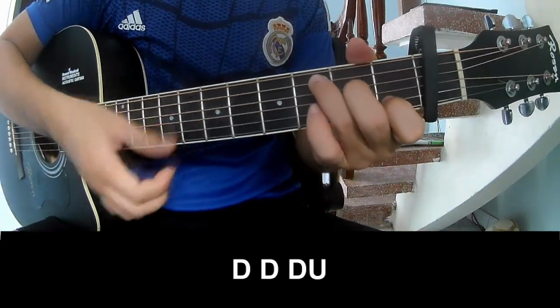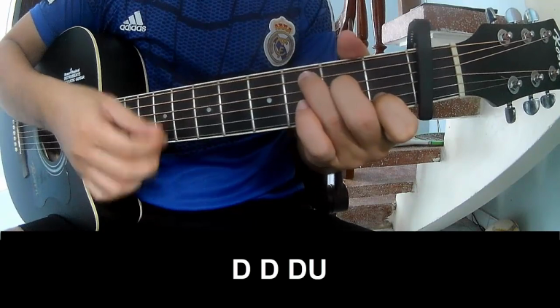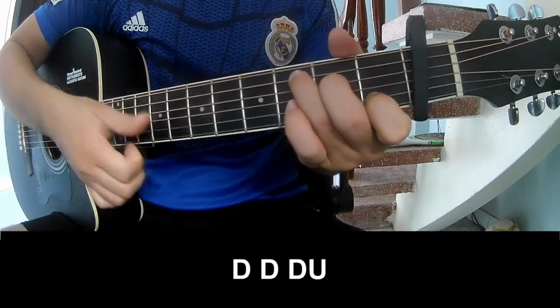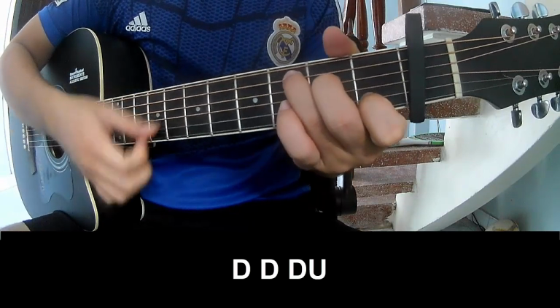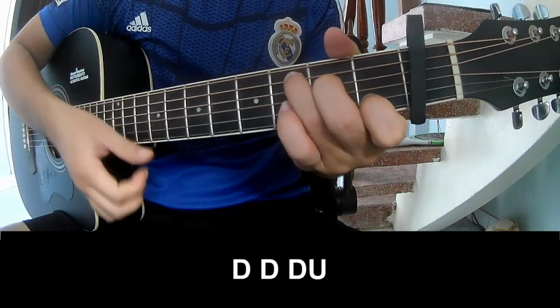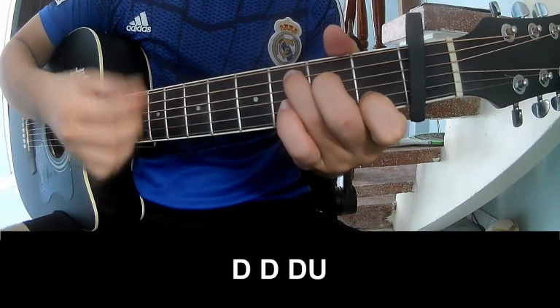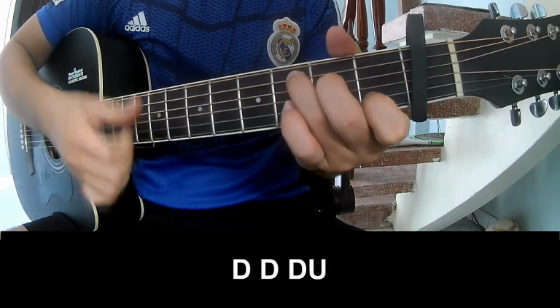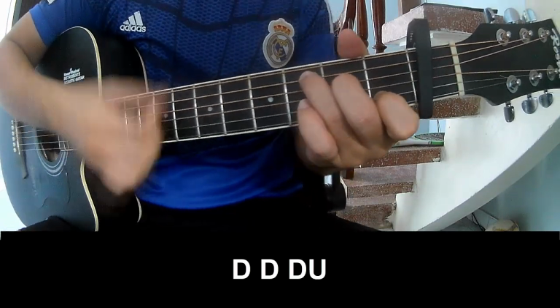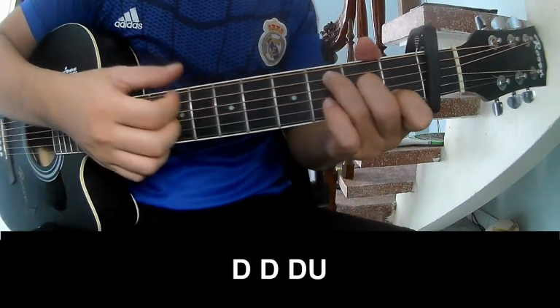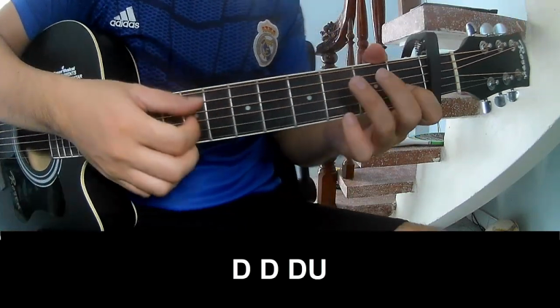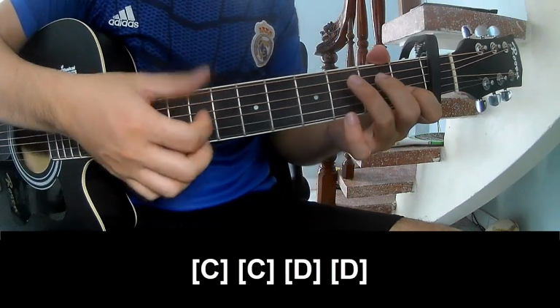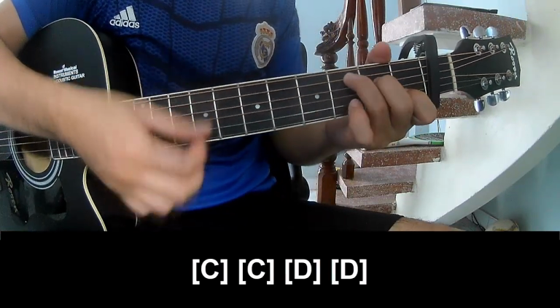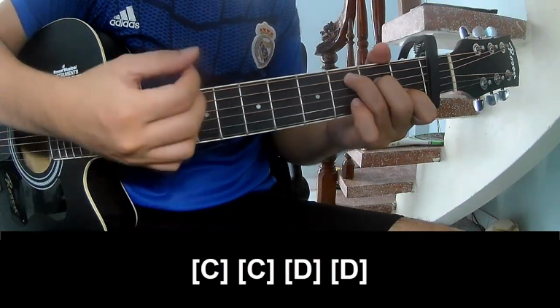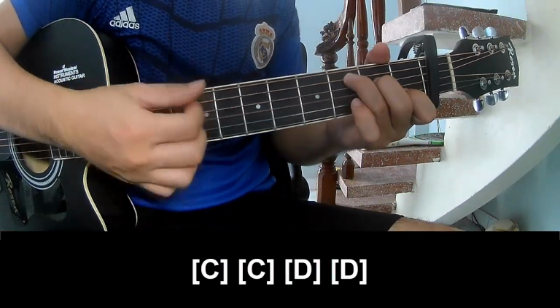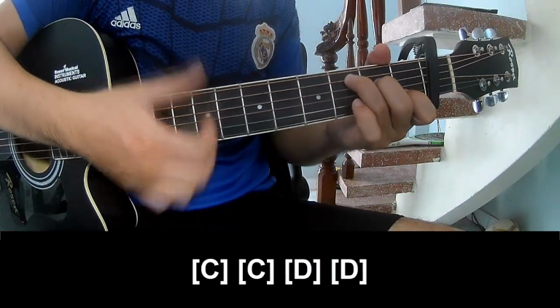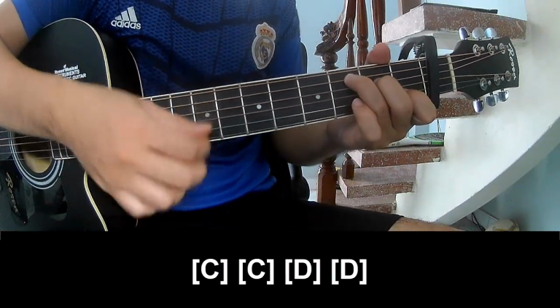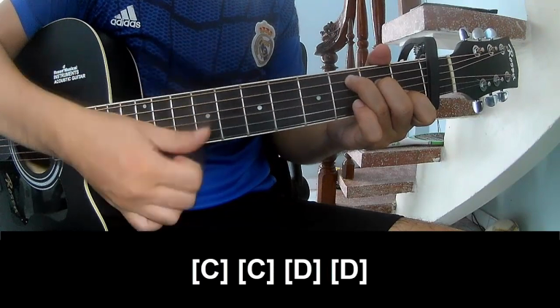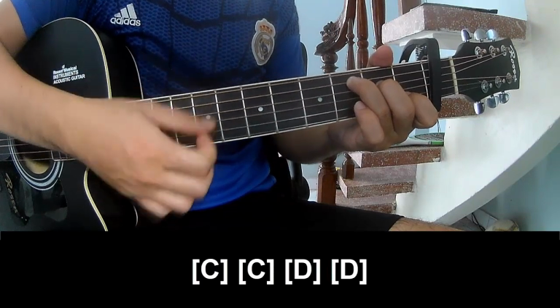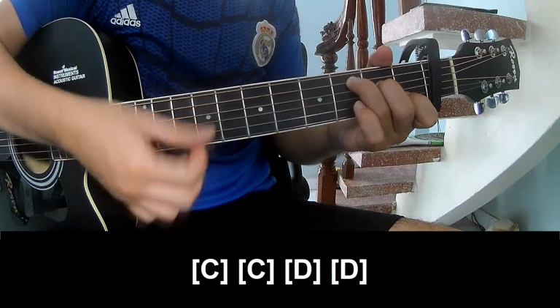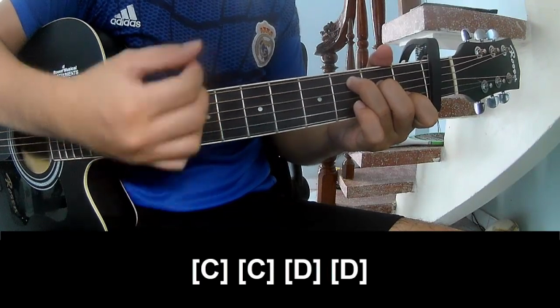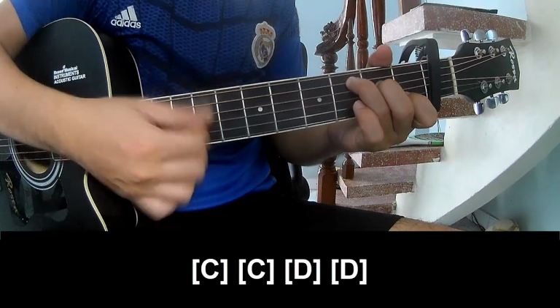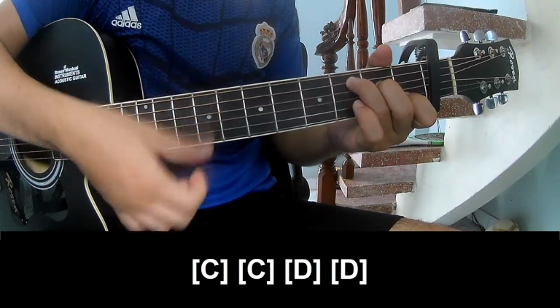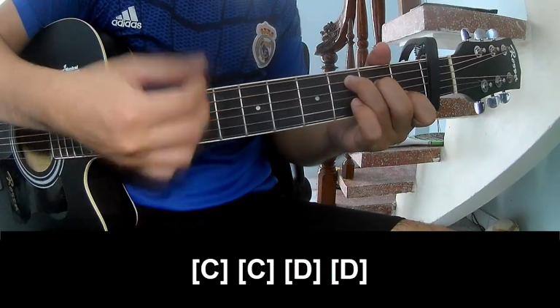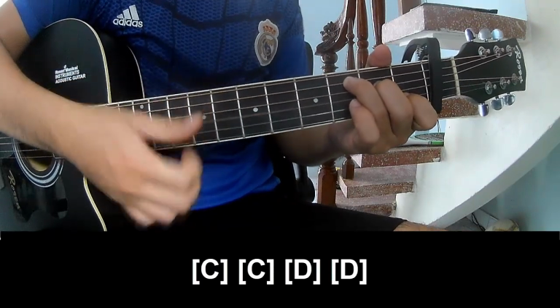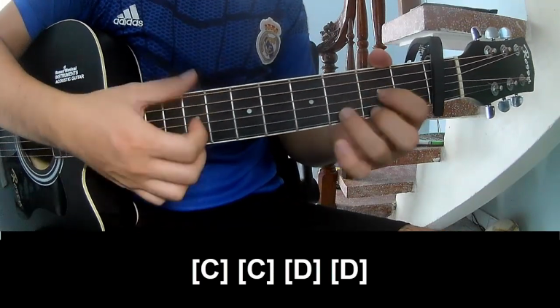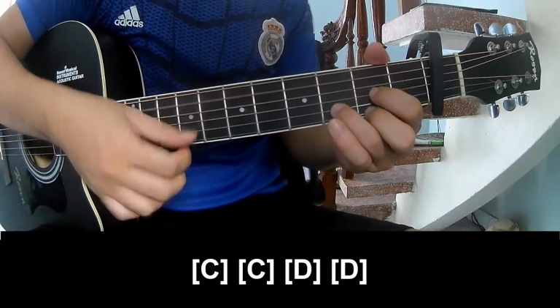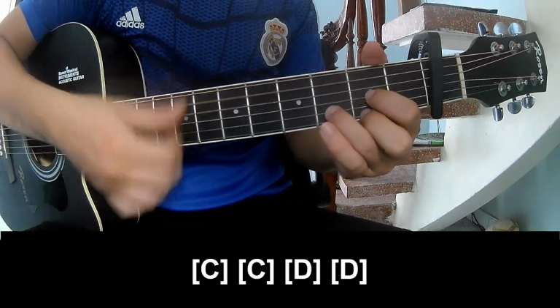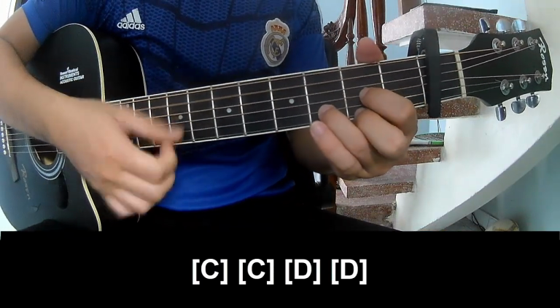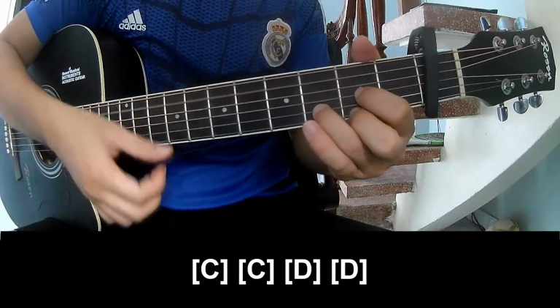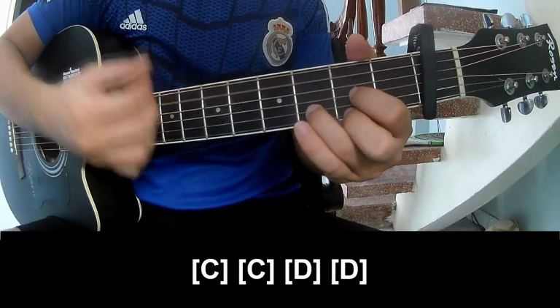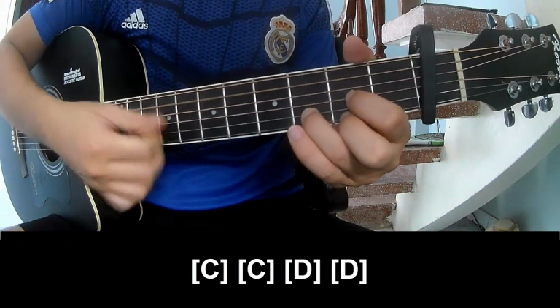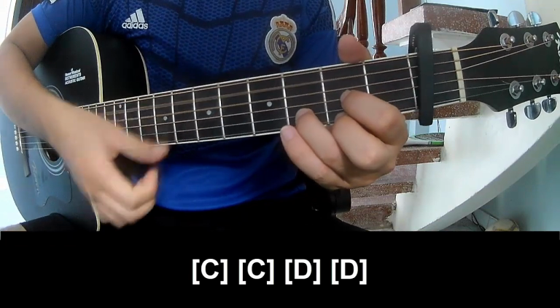The strumming pattern is: down, down, down, down, down, down, down, up — and play along on C, C, E, E.